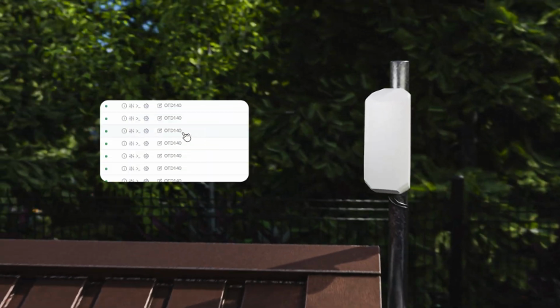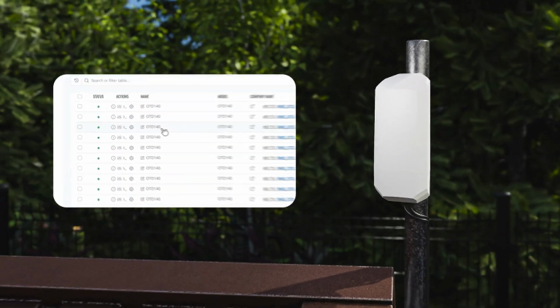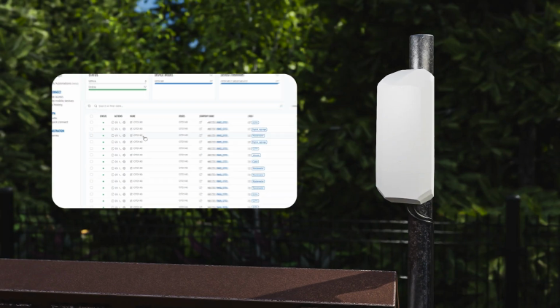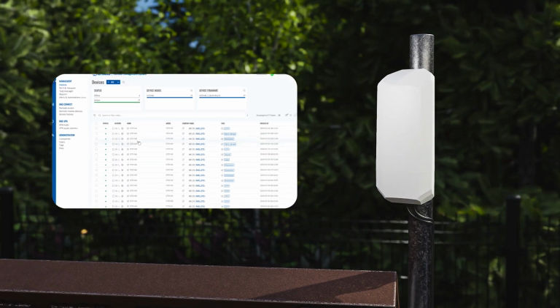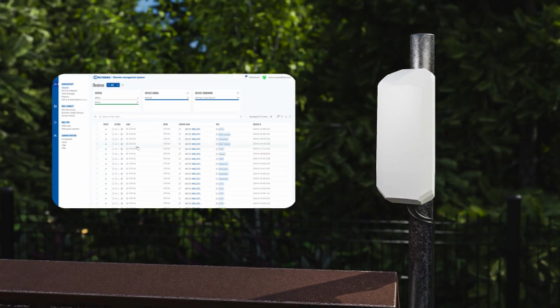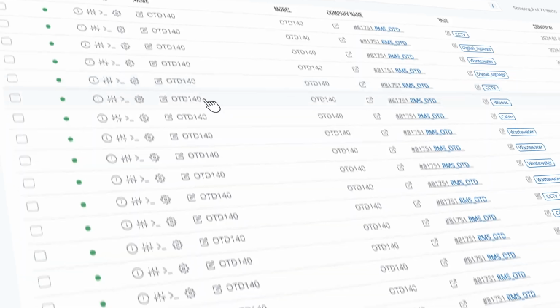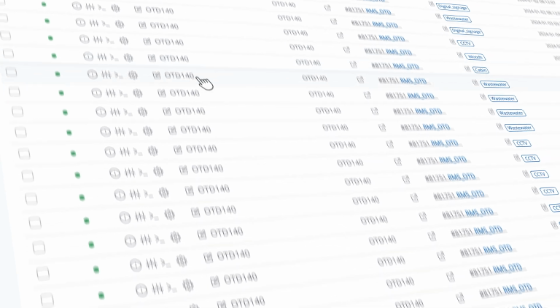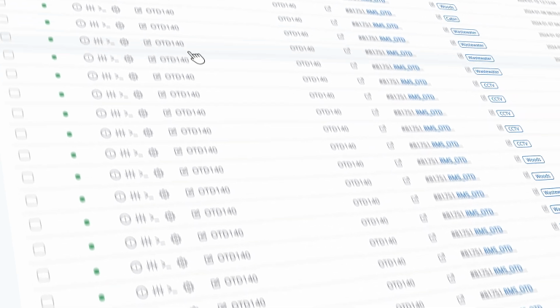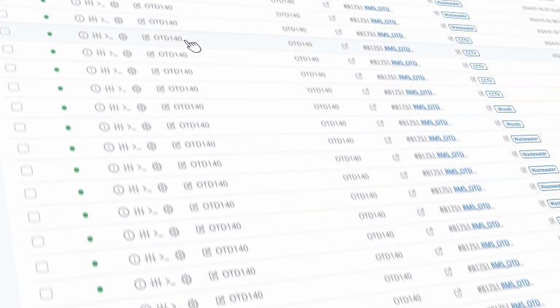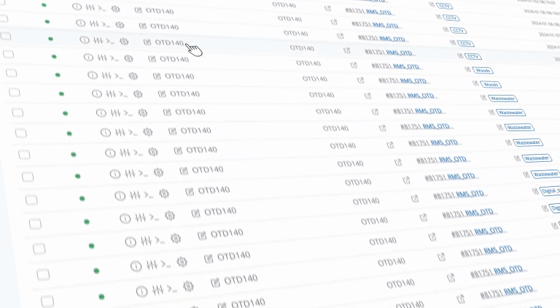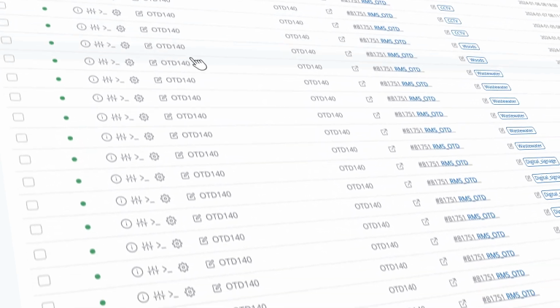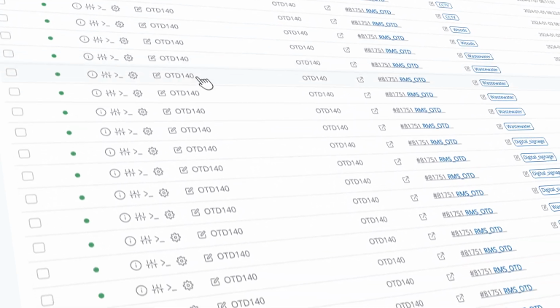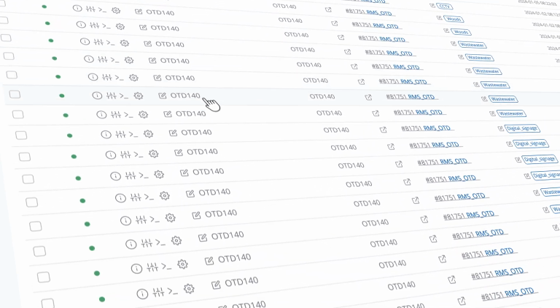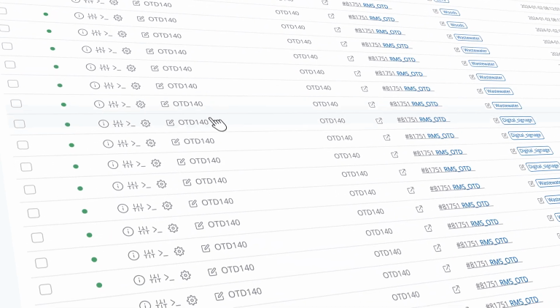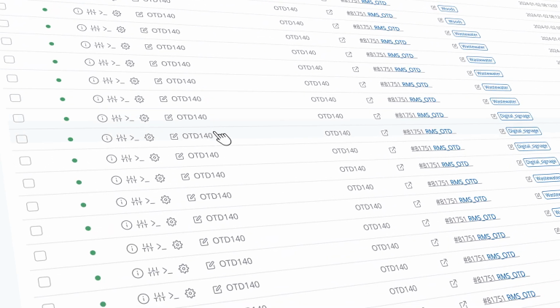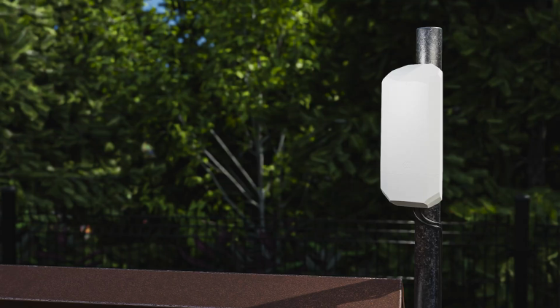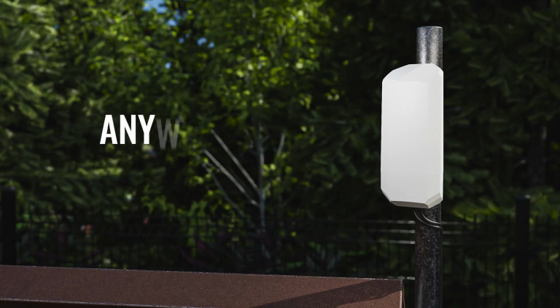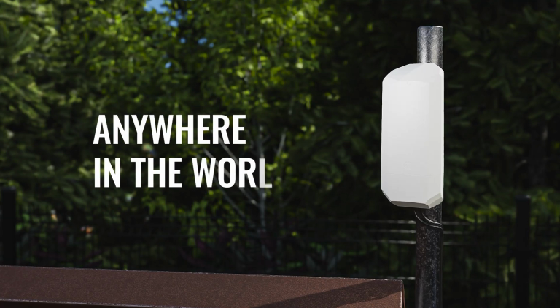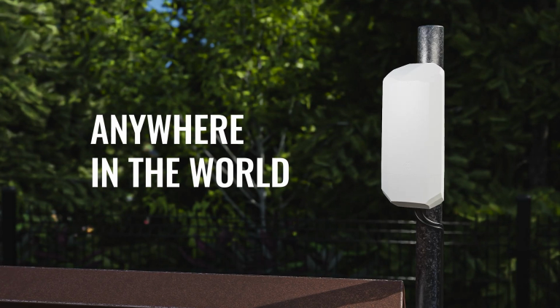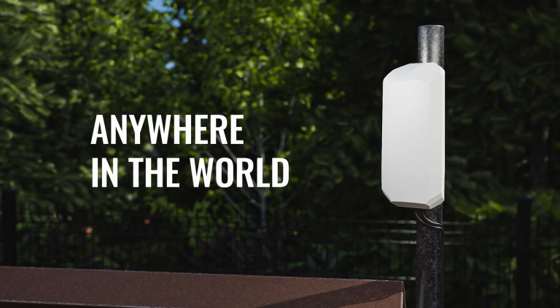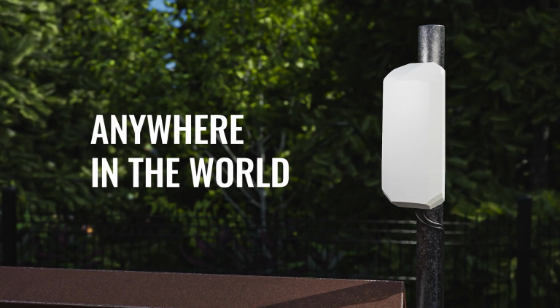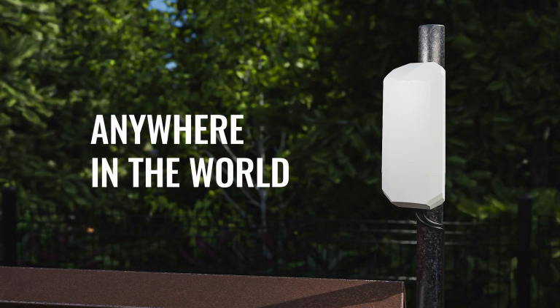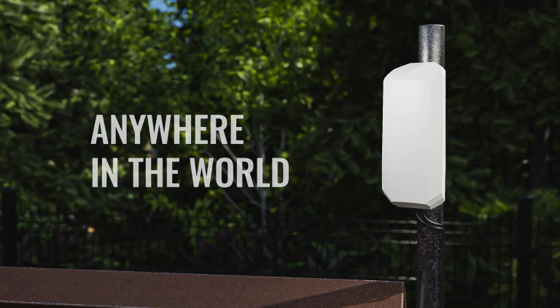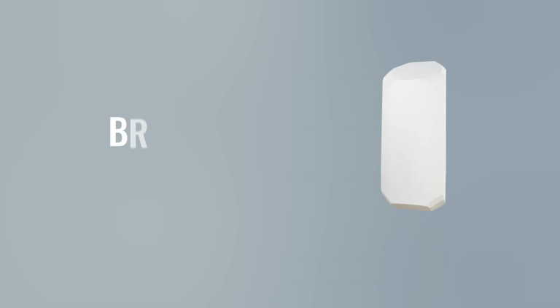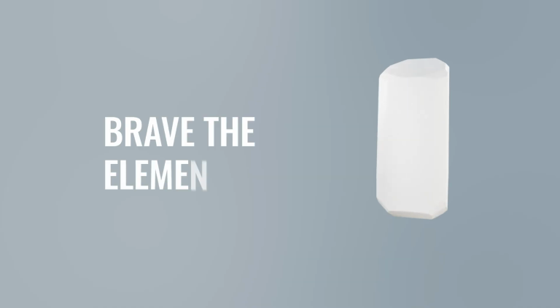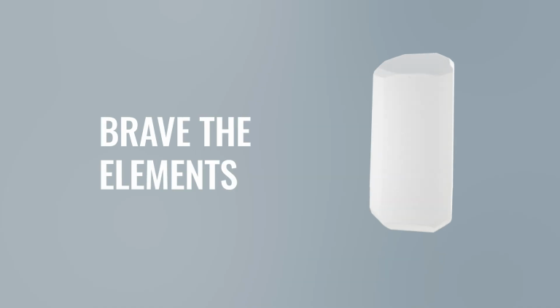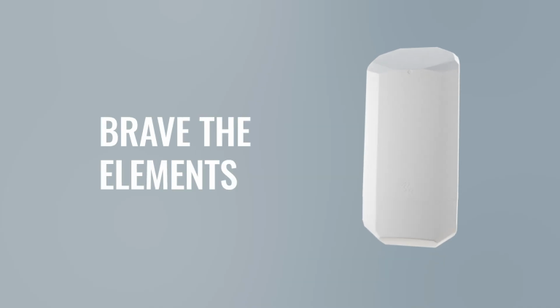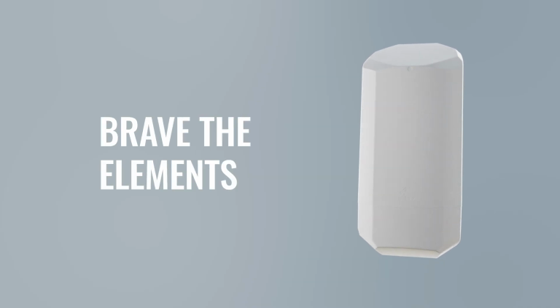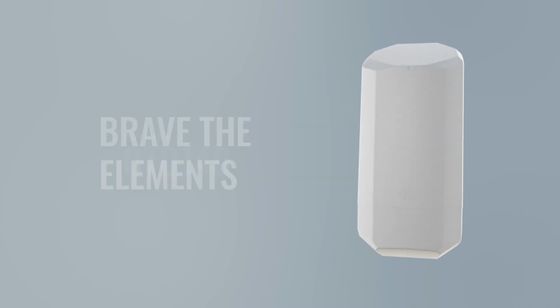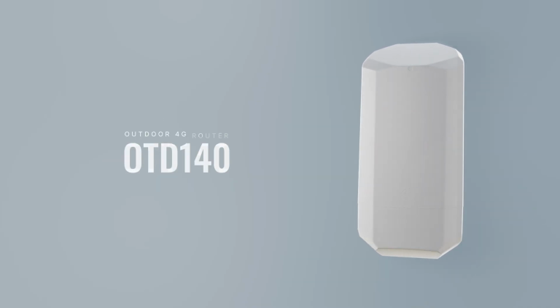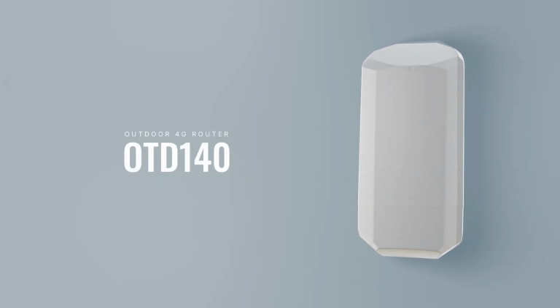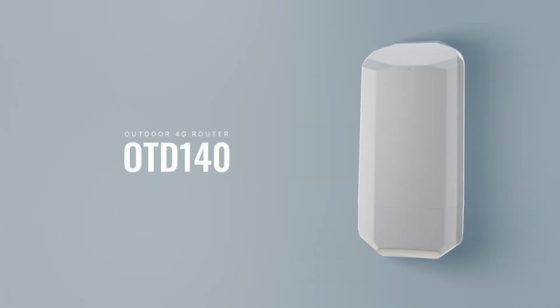Full compatibility with RMS — the Teltonika Networks remote management system — for intuitive control over your fleet of devices anywhere in the world. Brave the elements with the OTD-140.